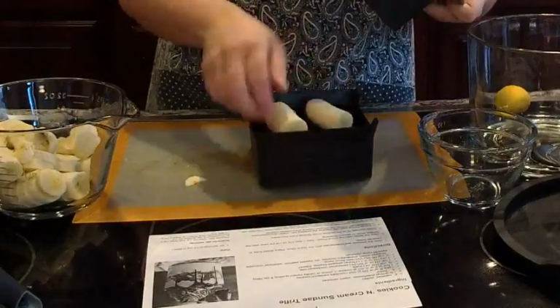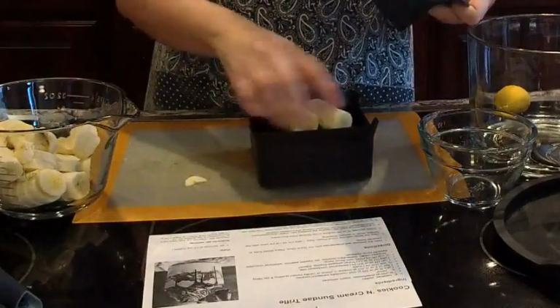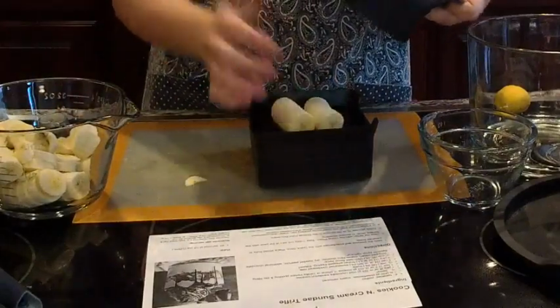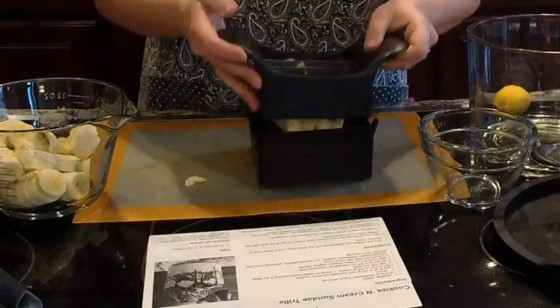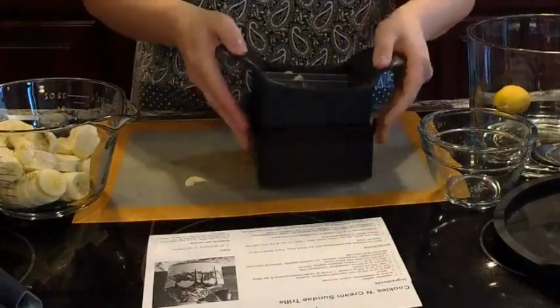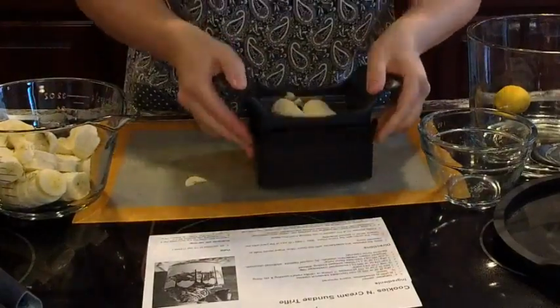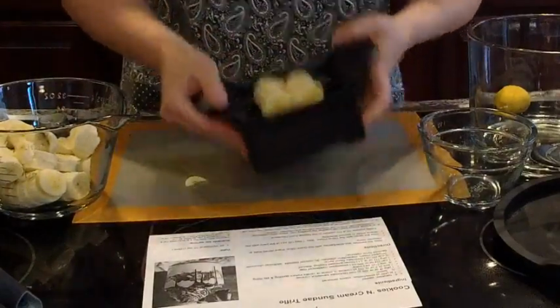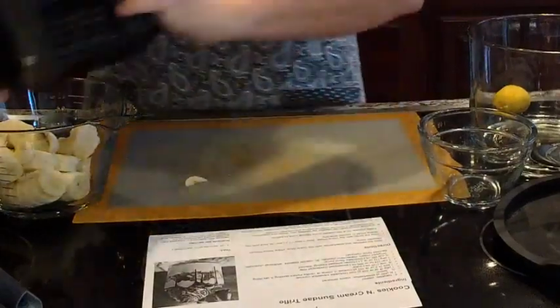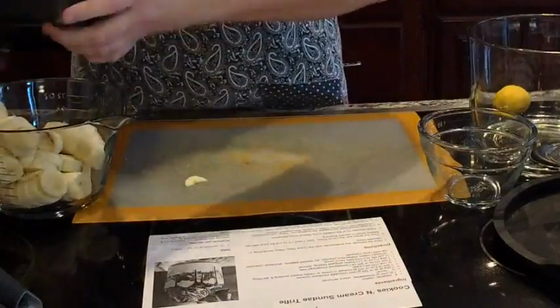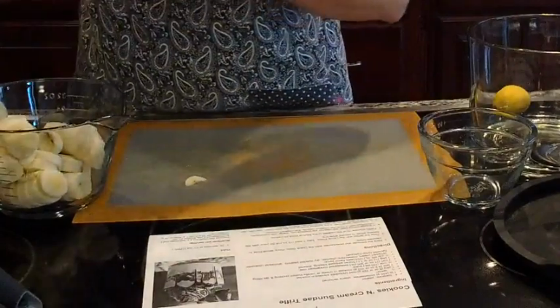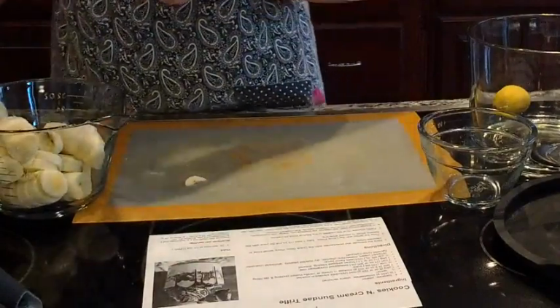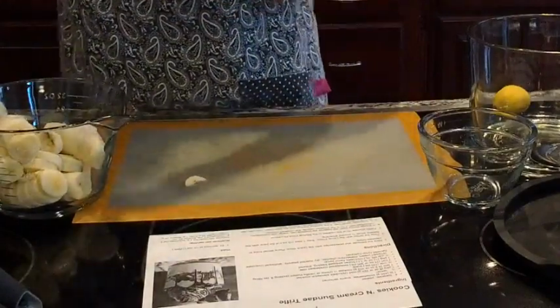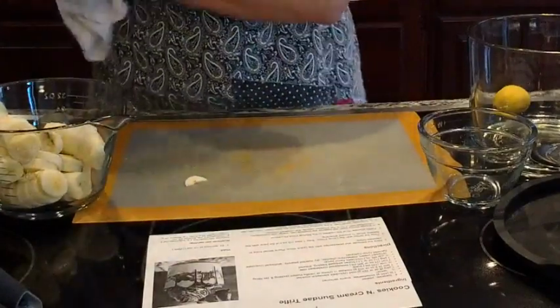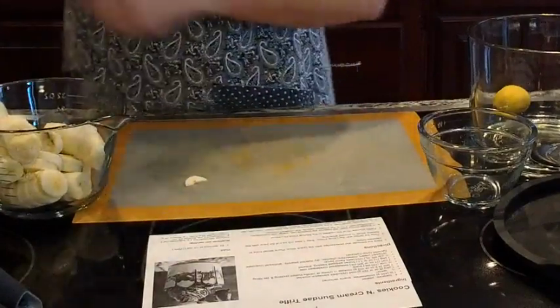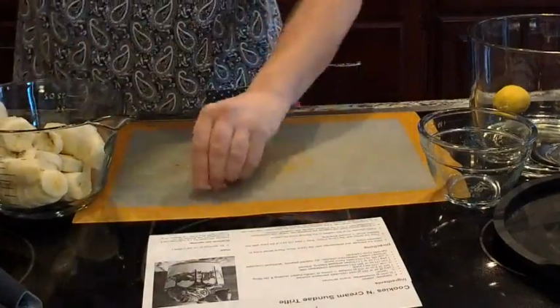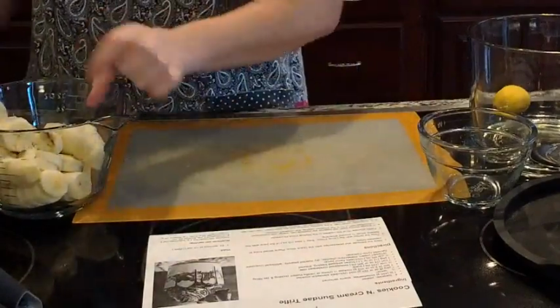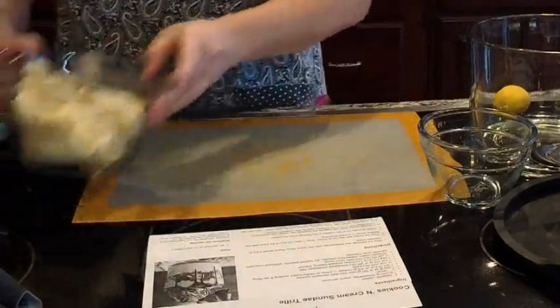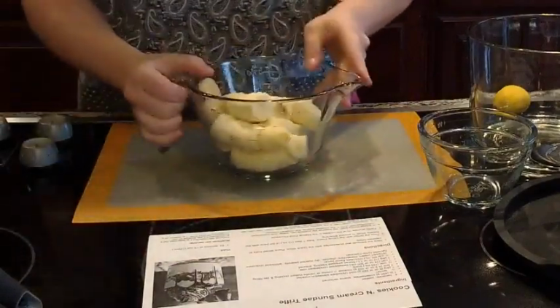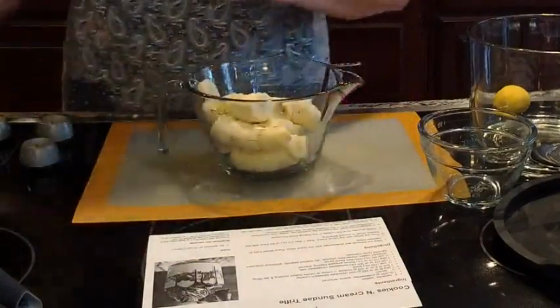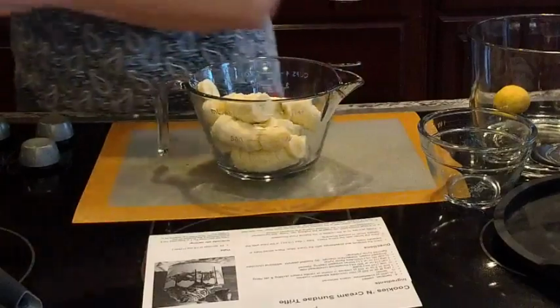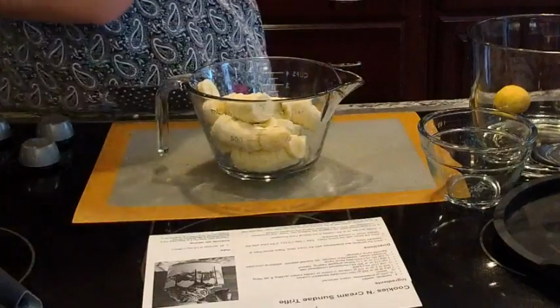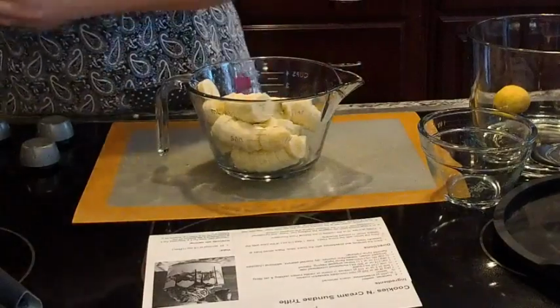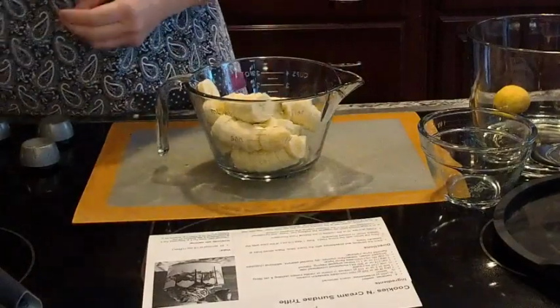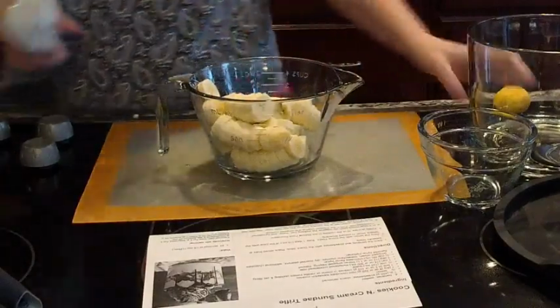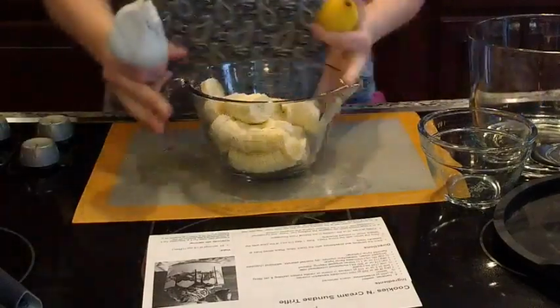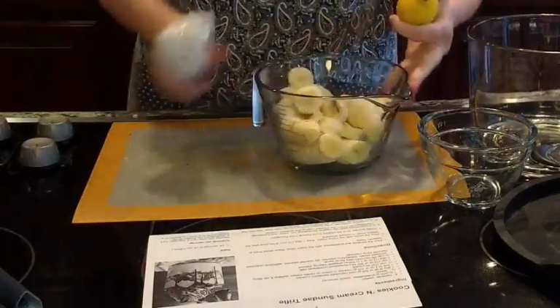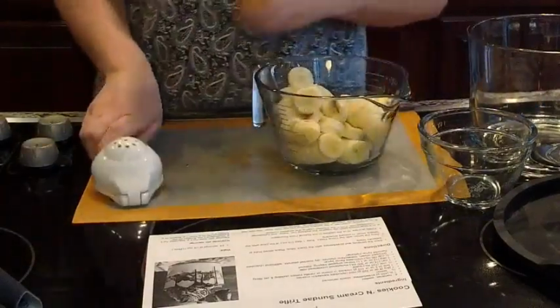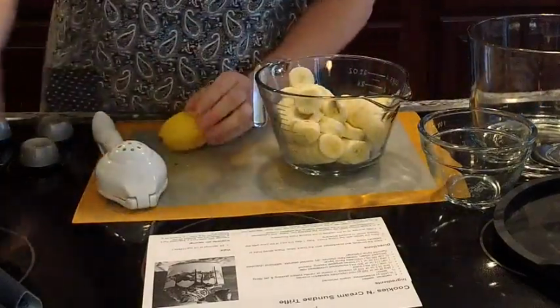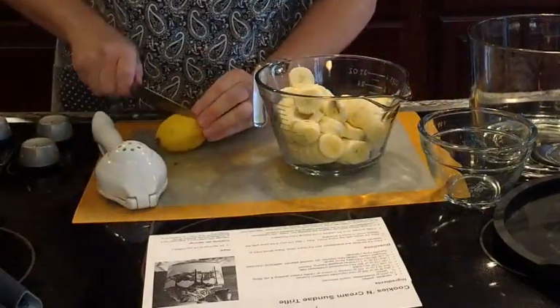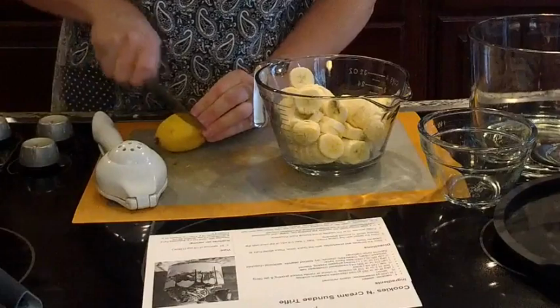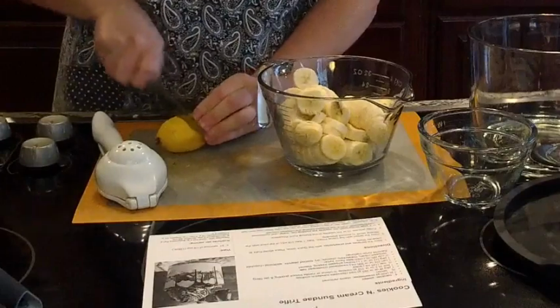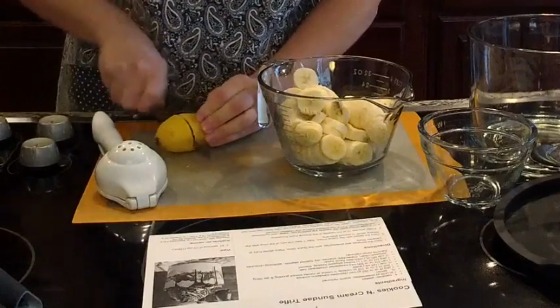Instead of adding strawberries to this recipe, we're going to add raspberries. The grocery store is out of strawberries, so we substituted raspberries and I think it probably tastes really good. We're going to take our lemon and our citrus press — I'm just going to slice this lemon in half.